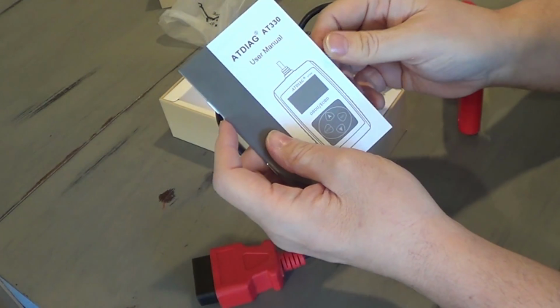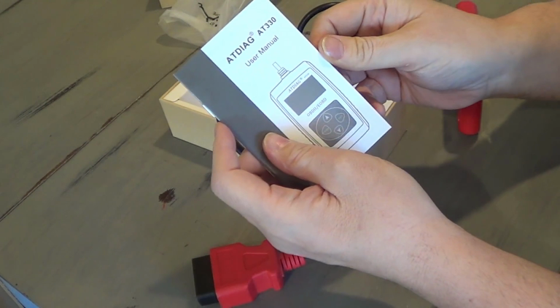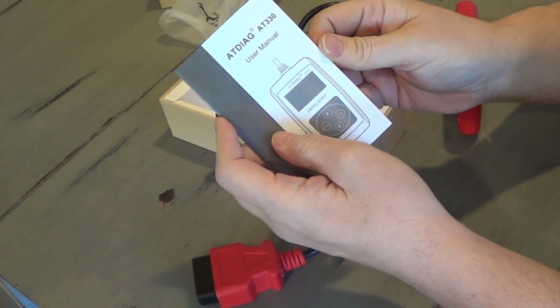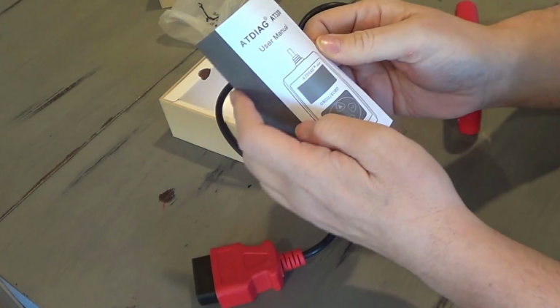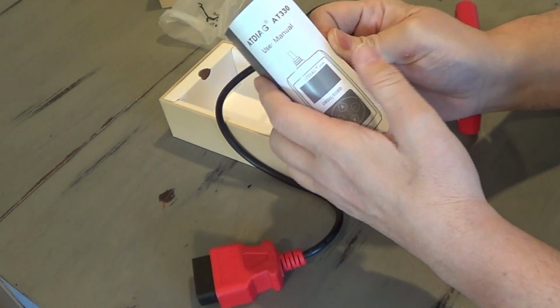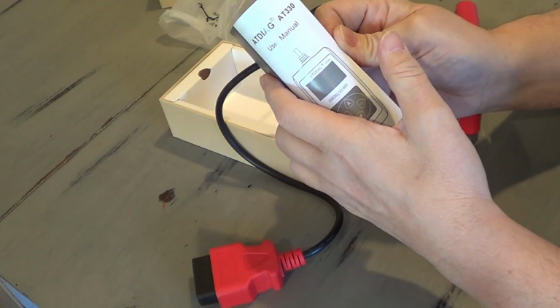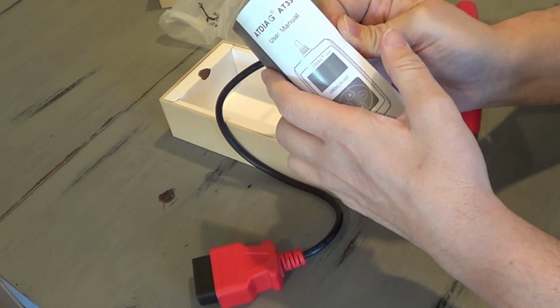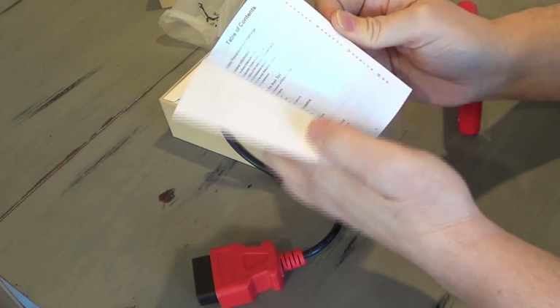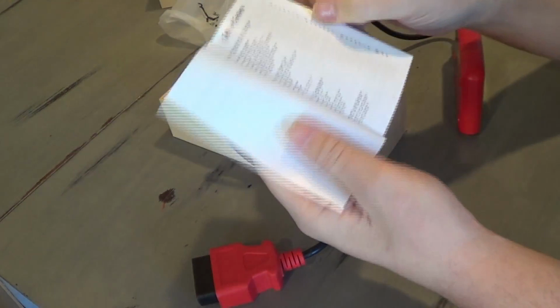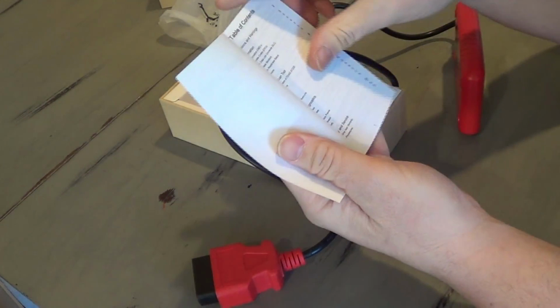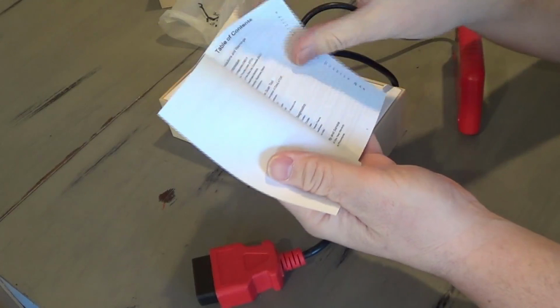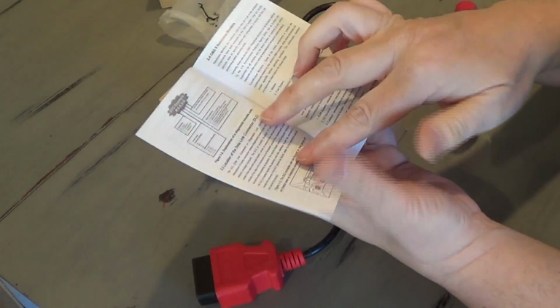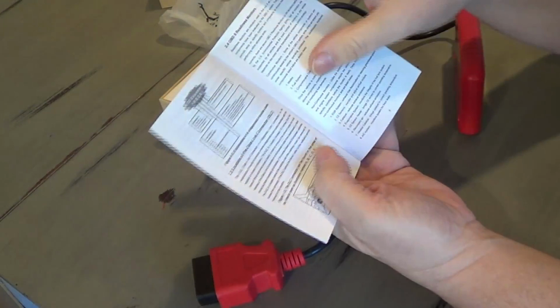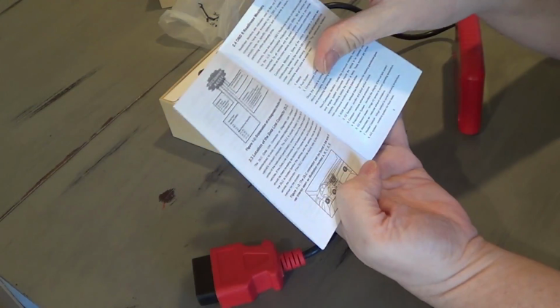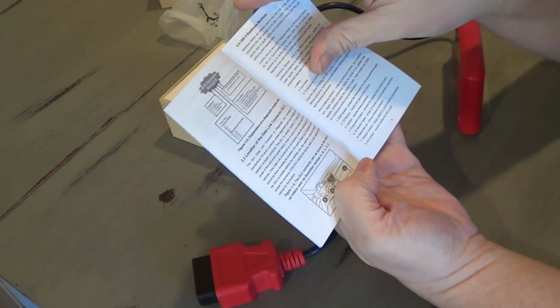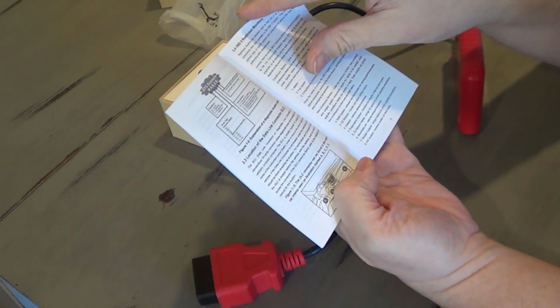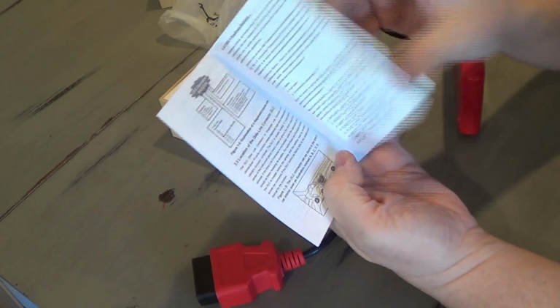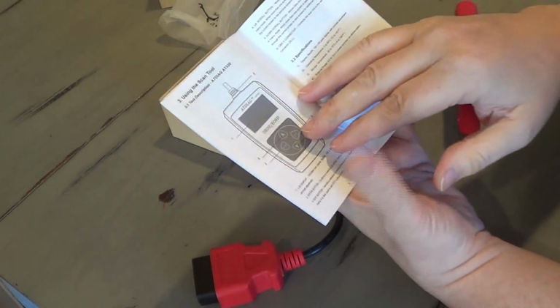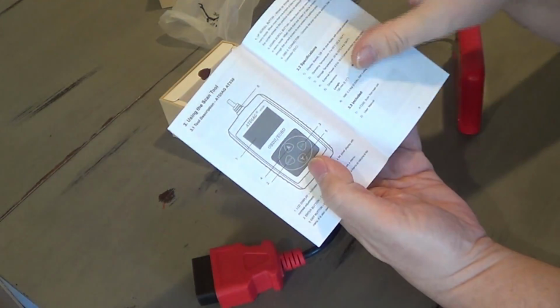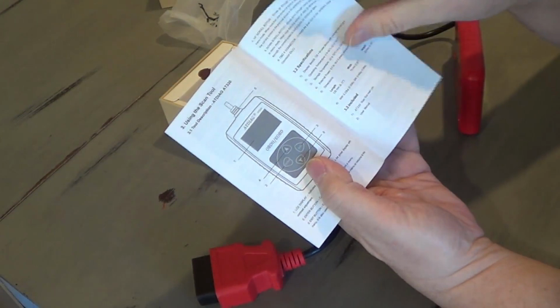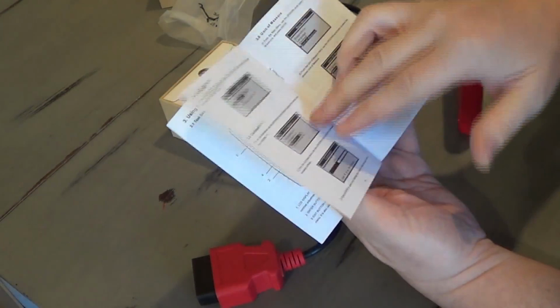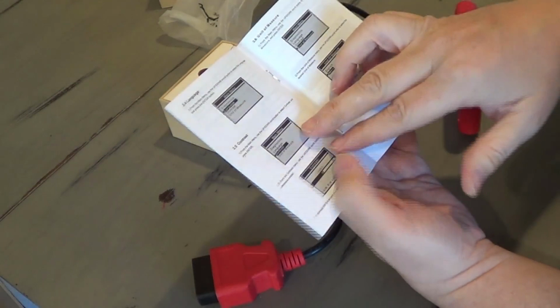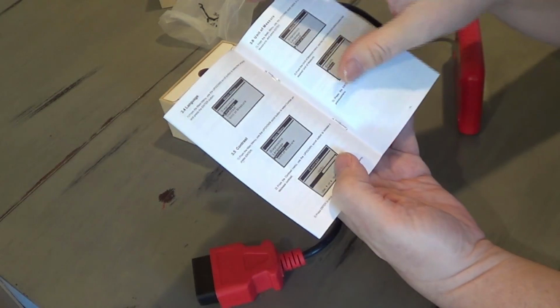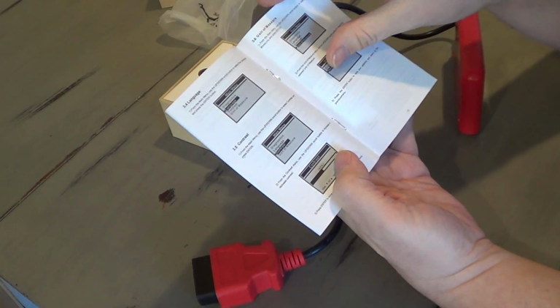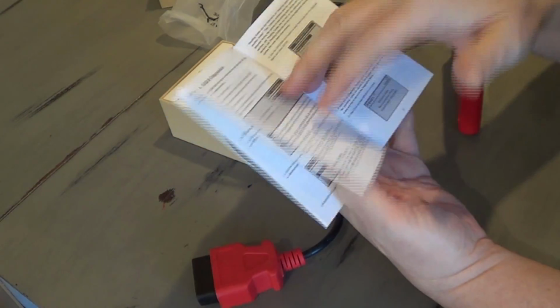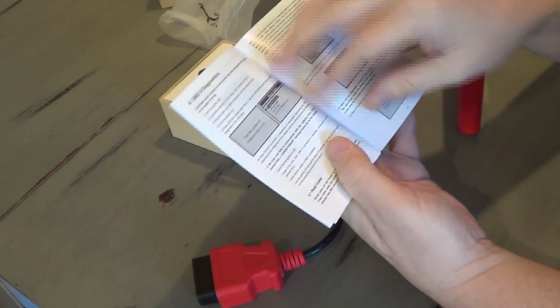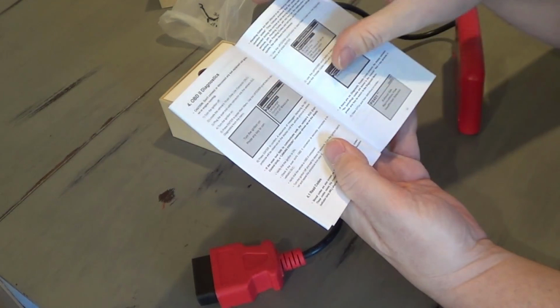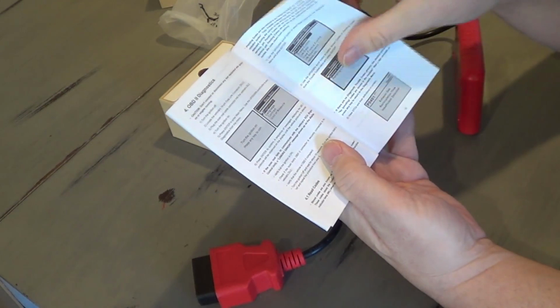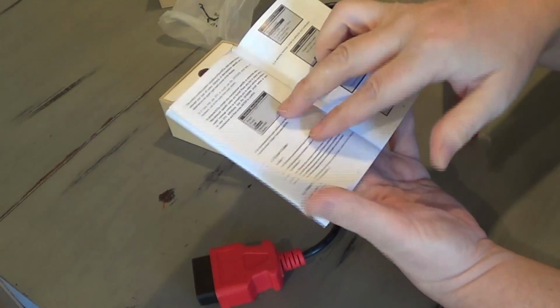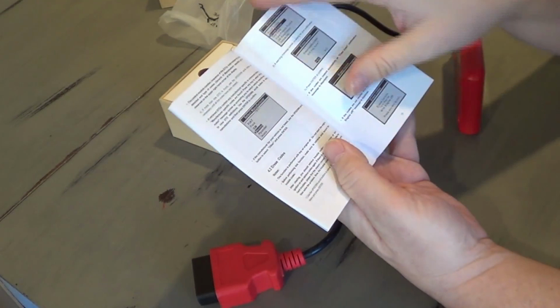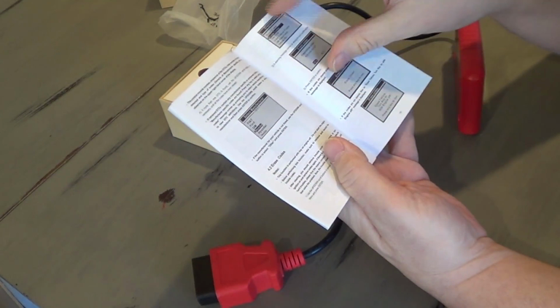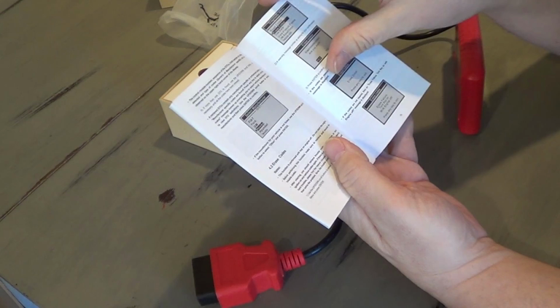AT Diag AT330. It should be fairly self-explanatory once you get in there. The instructions are showing you what languages you can pick and the type of diagnostics you can run.